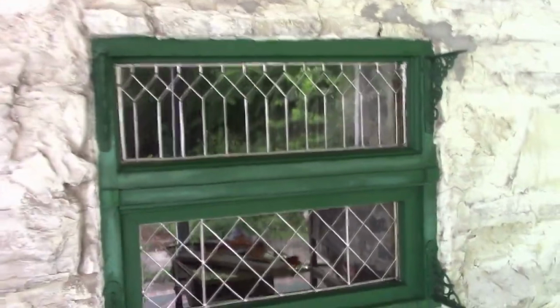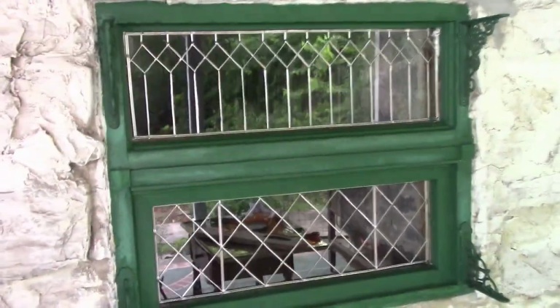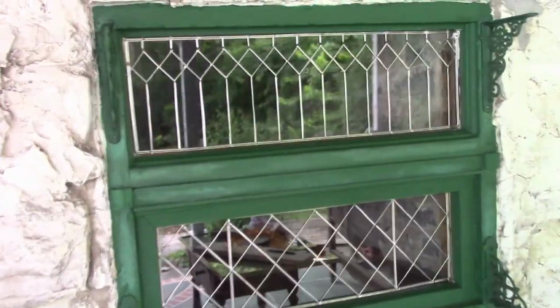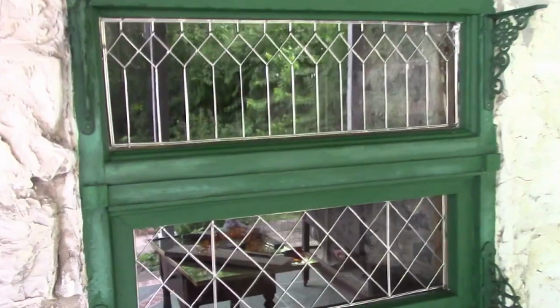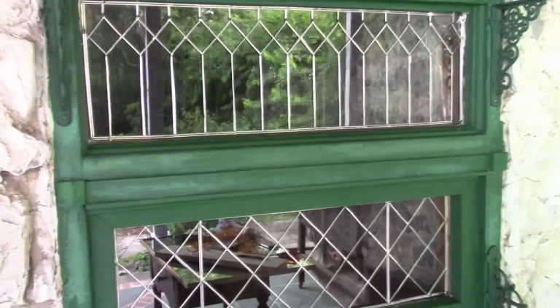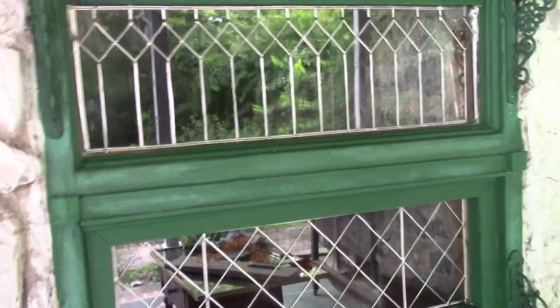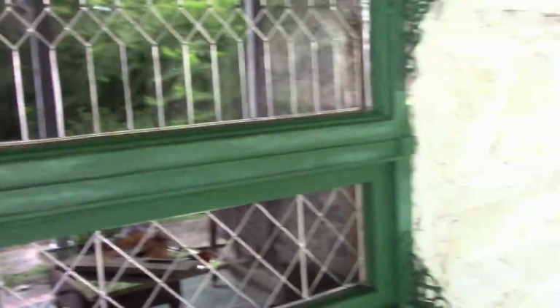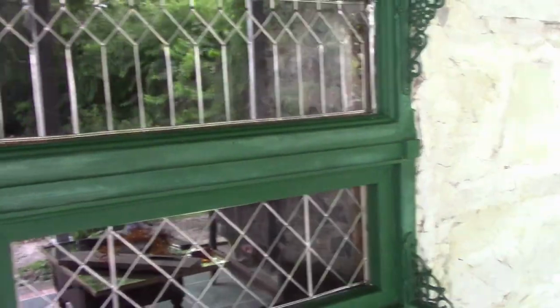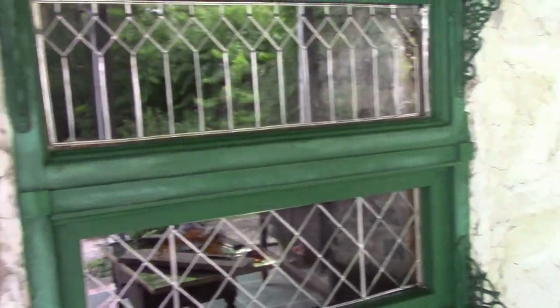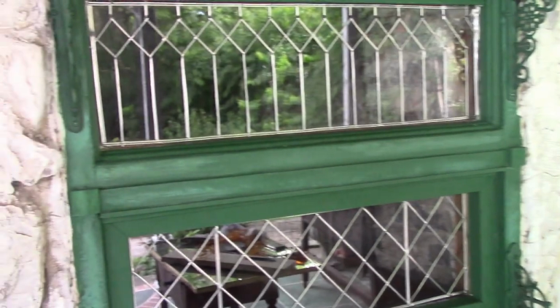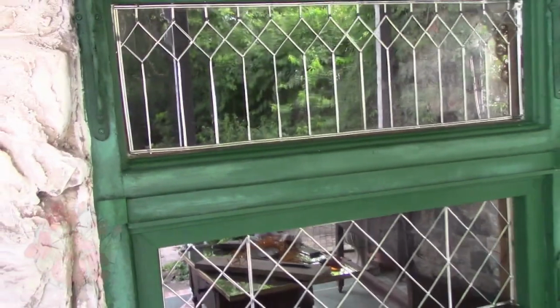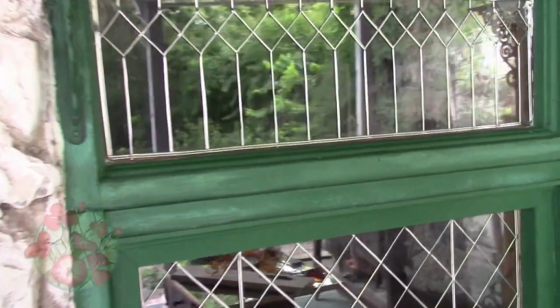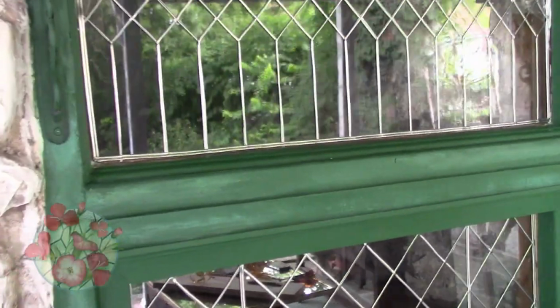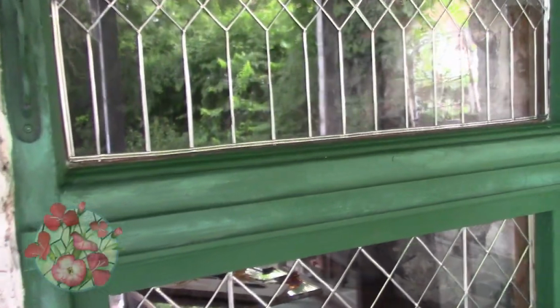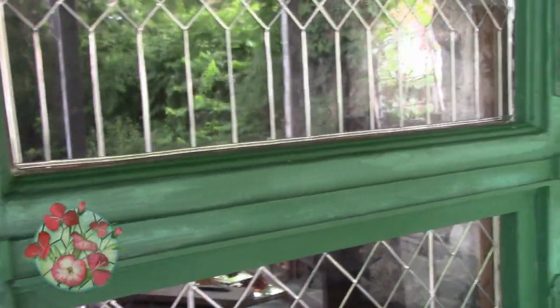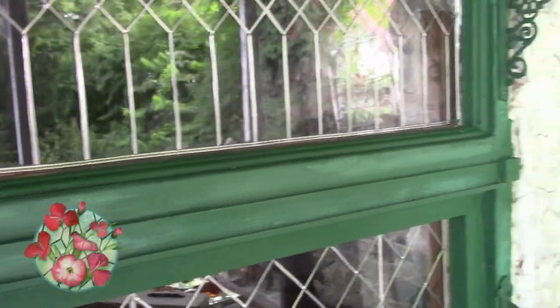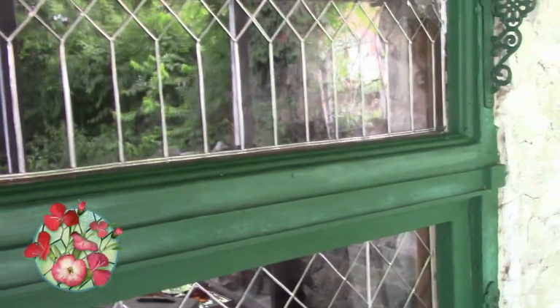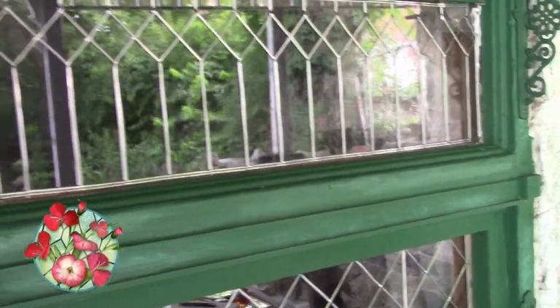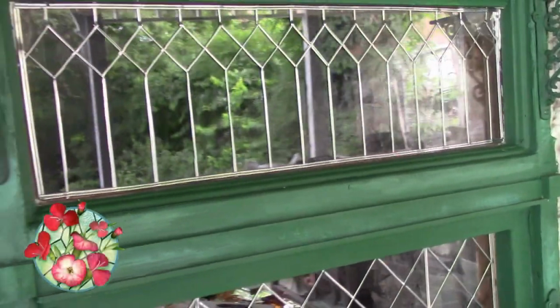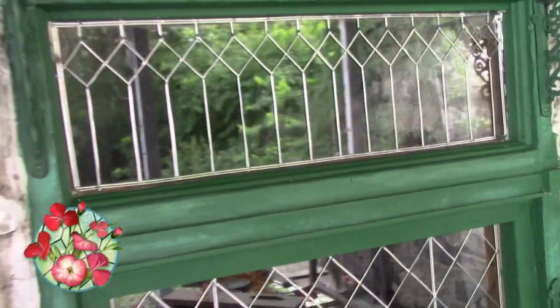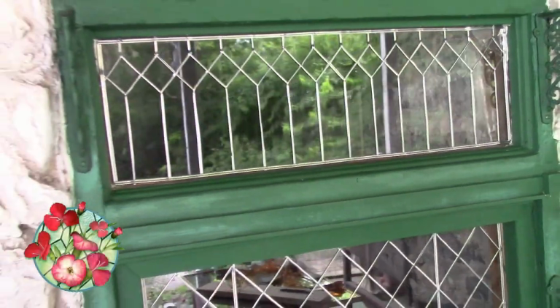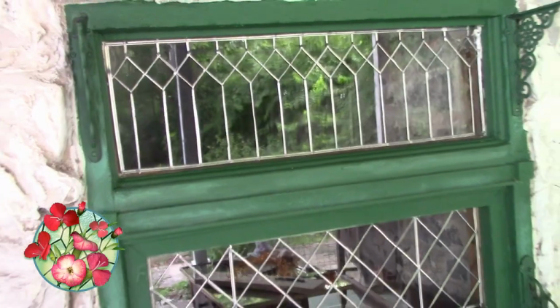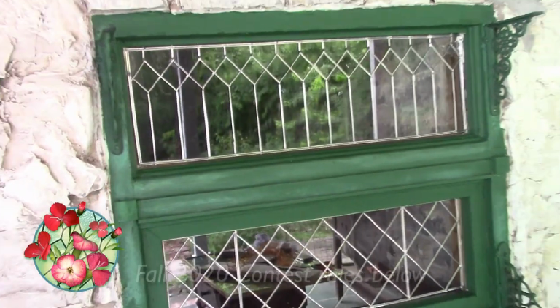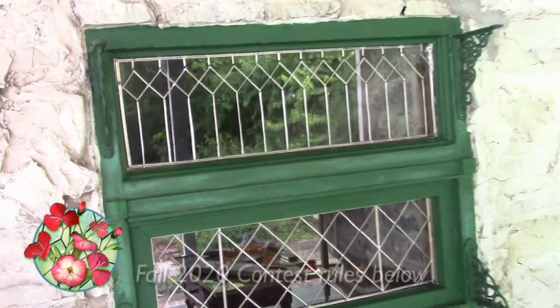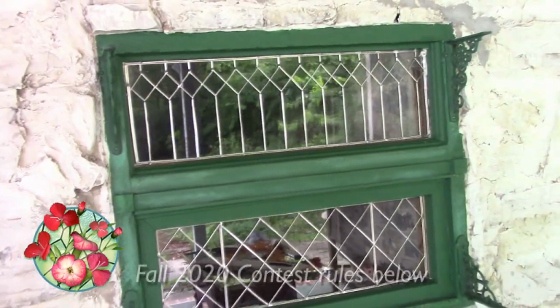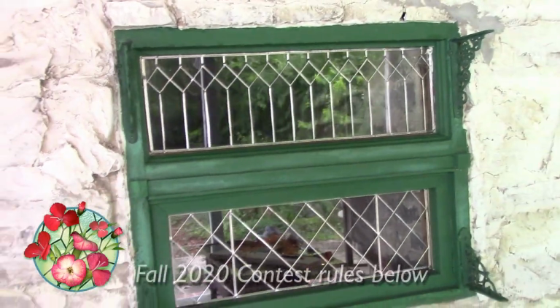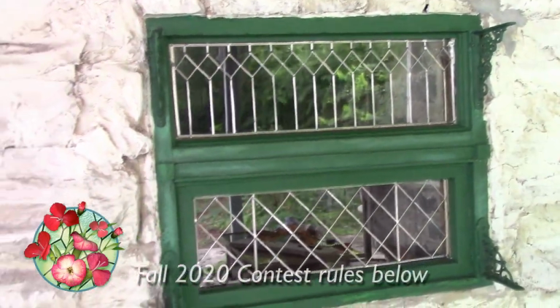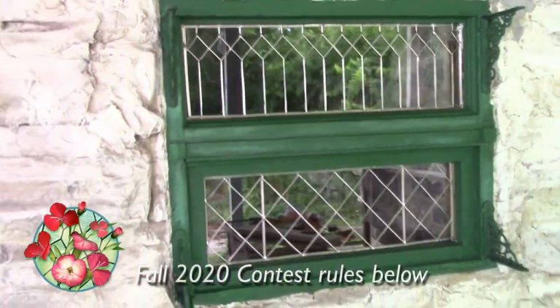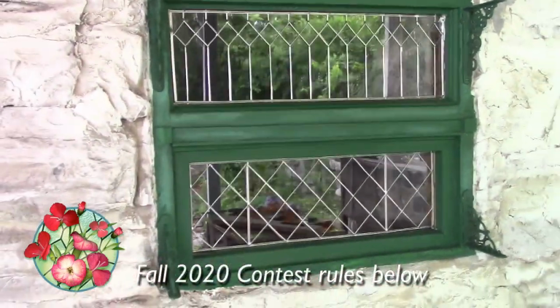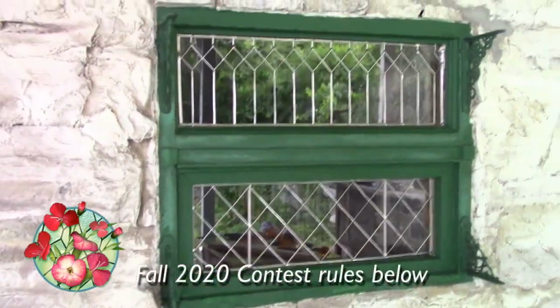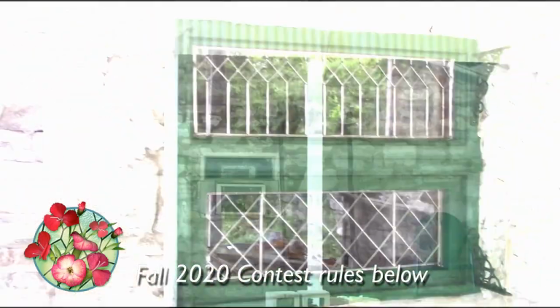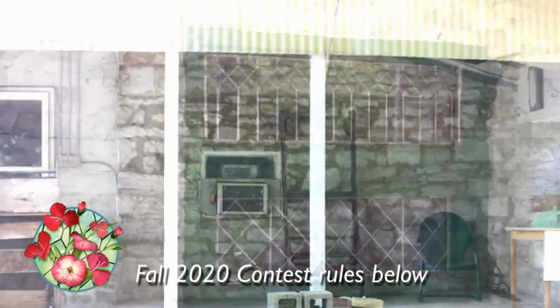This beautiful window is made with real lead and clear glass, but it wasn't soldered together — it was created with lead tape on regular glass. To win a free roll of this tape, a $30 value, check the description box below on how to enter.